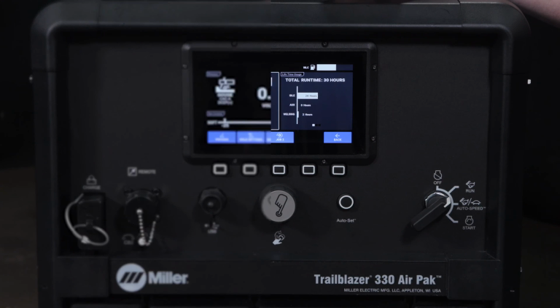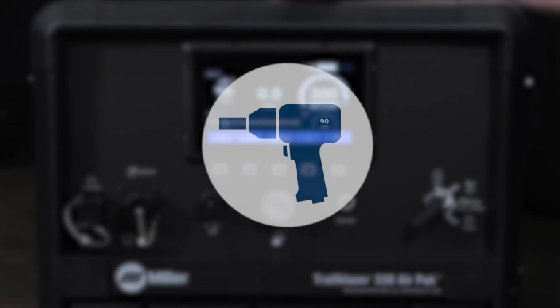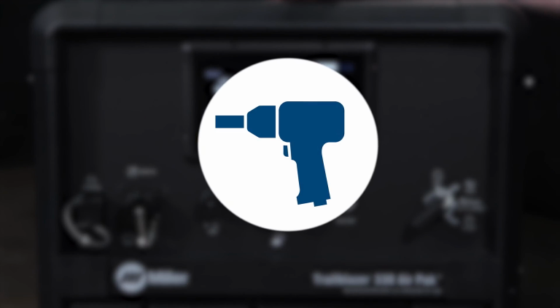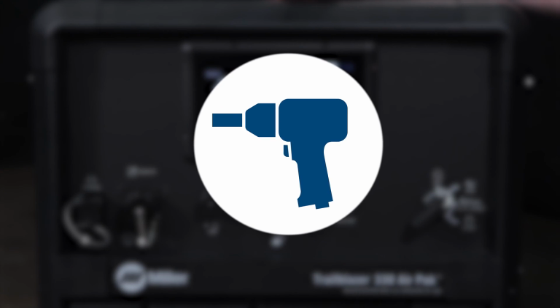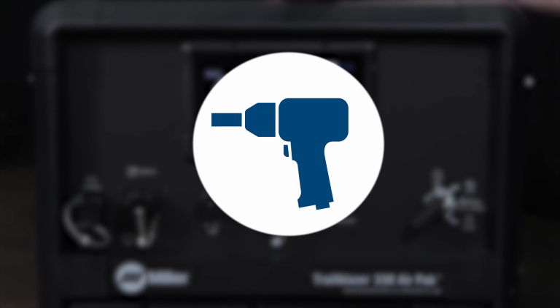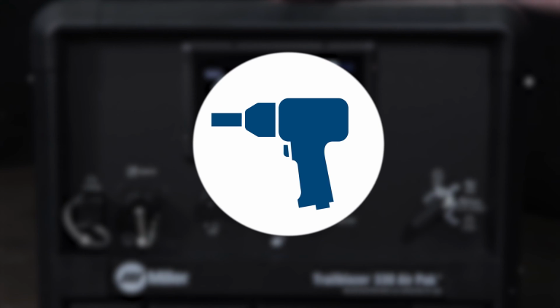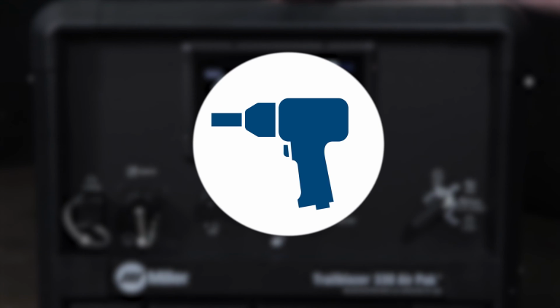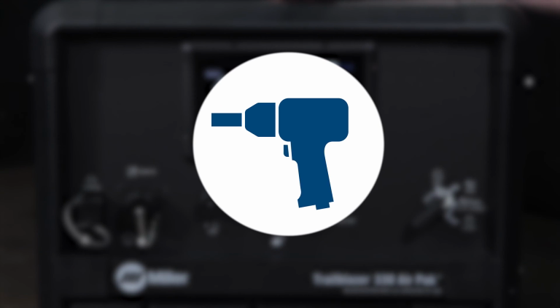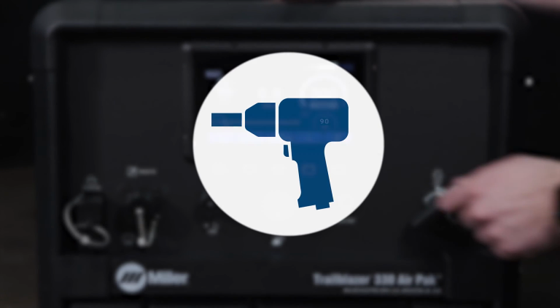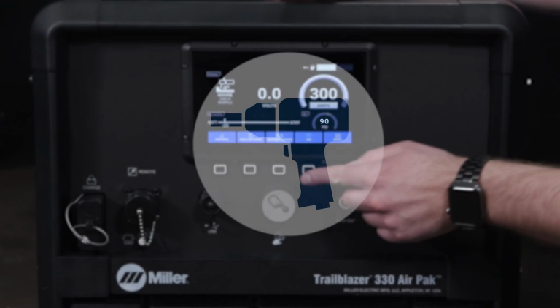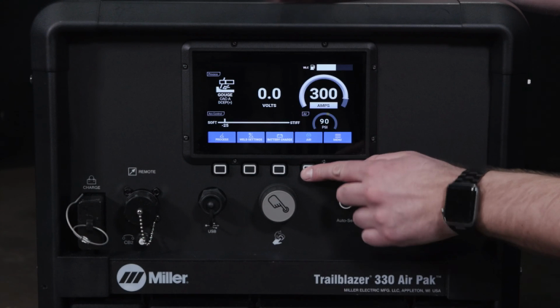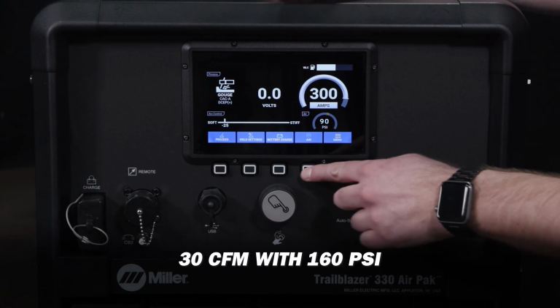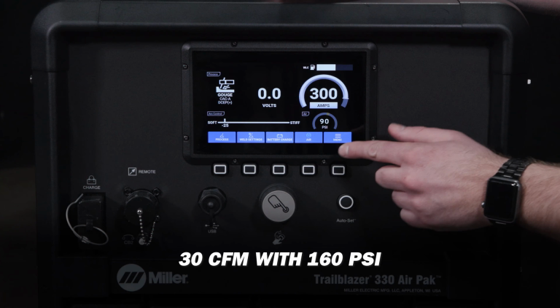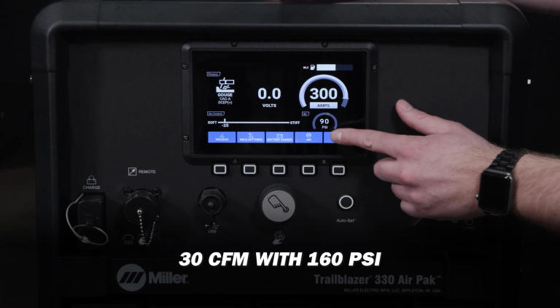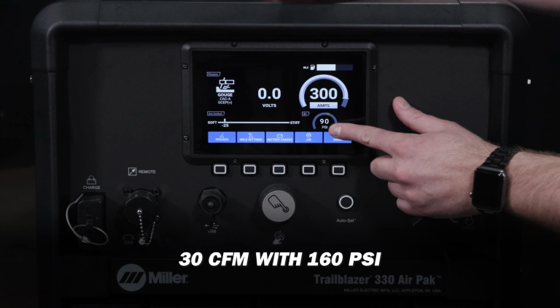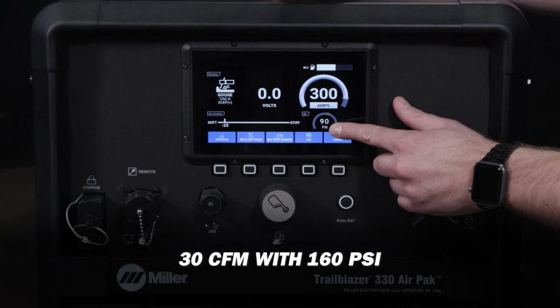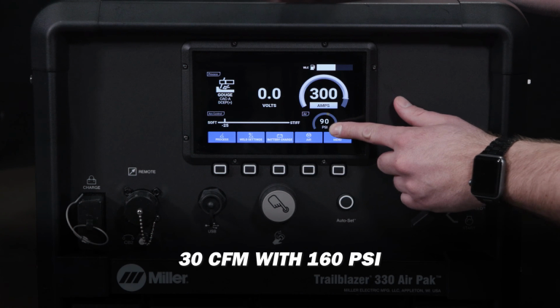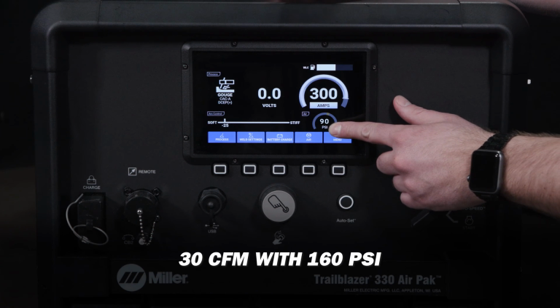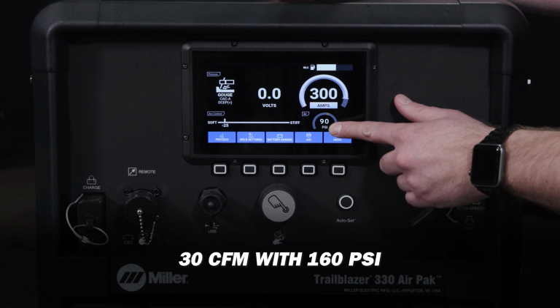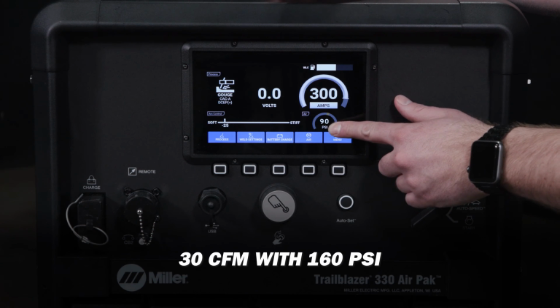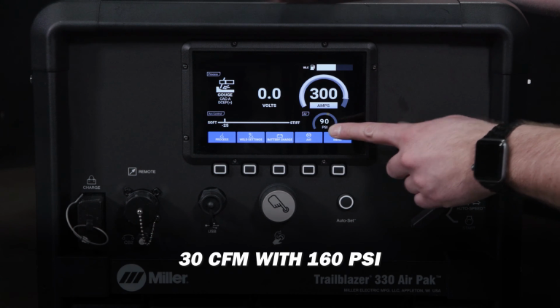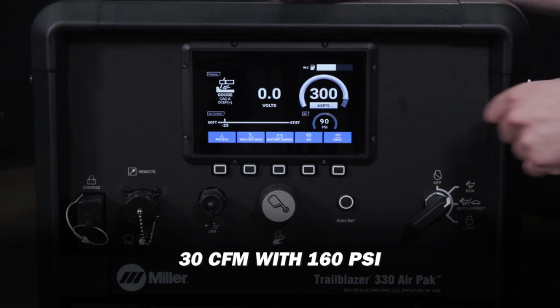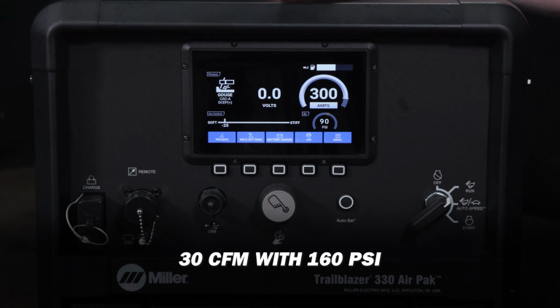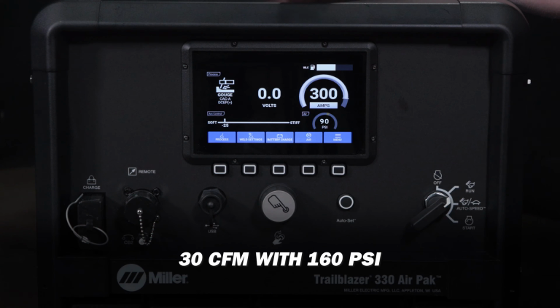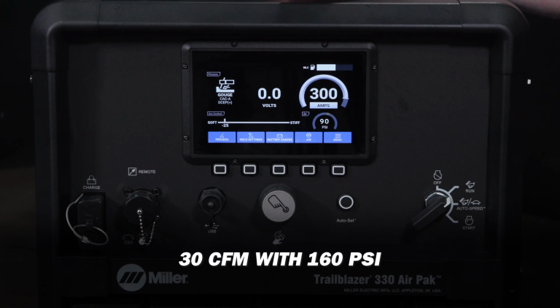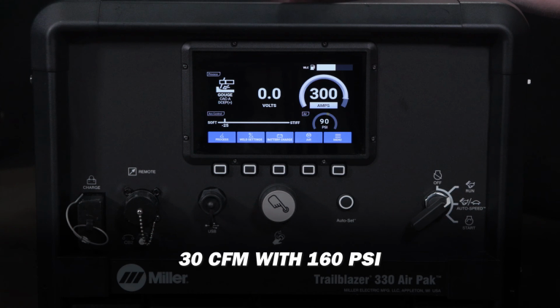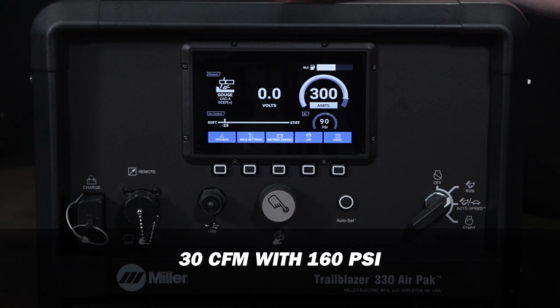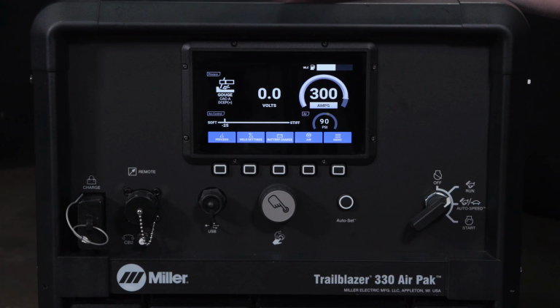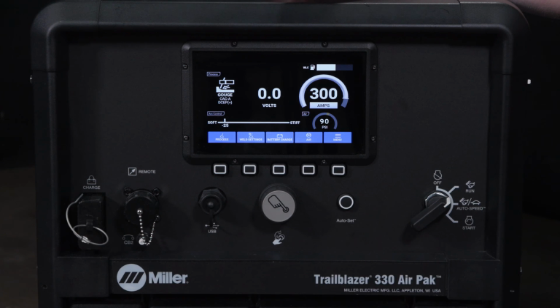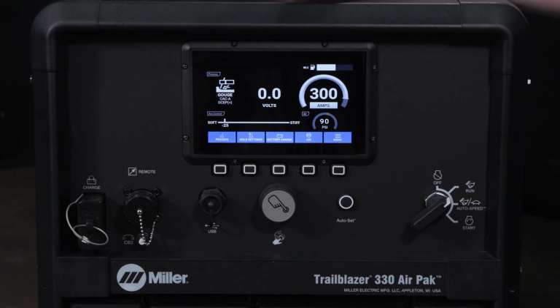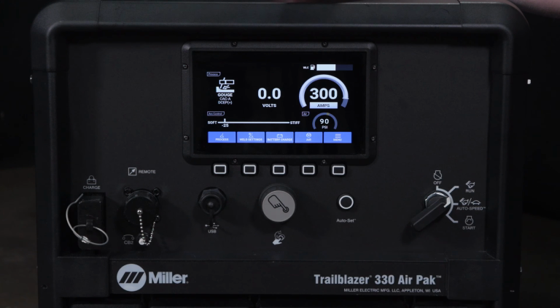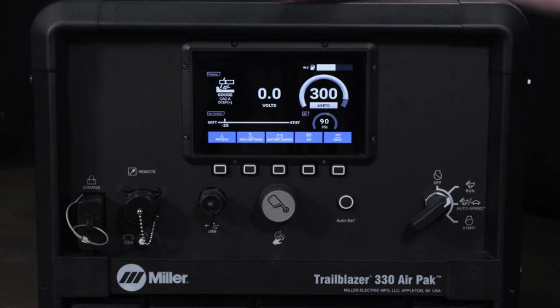The AirPak has a rotary screw compressor which delivers 30 CFM of air at 160 psi for running pneumatic tools and carbon arc gouging.